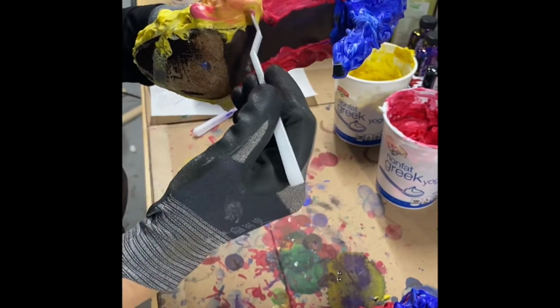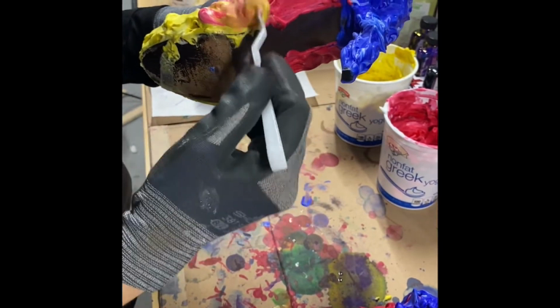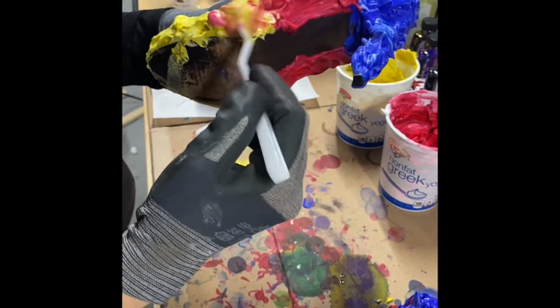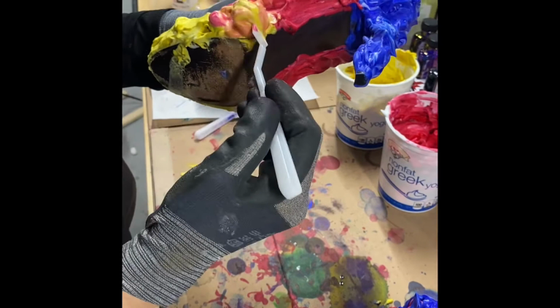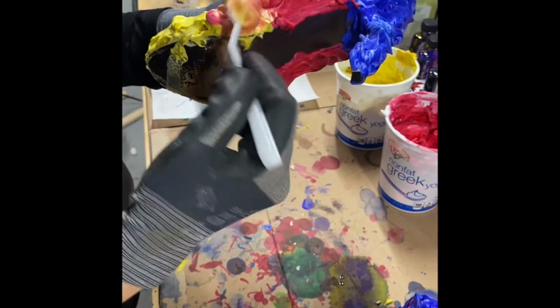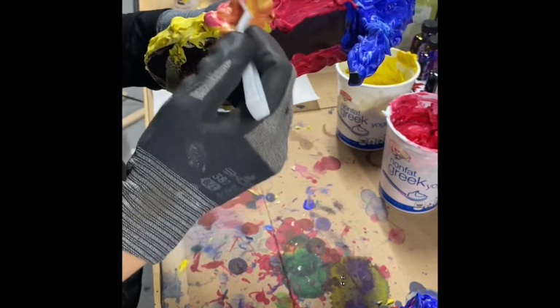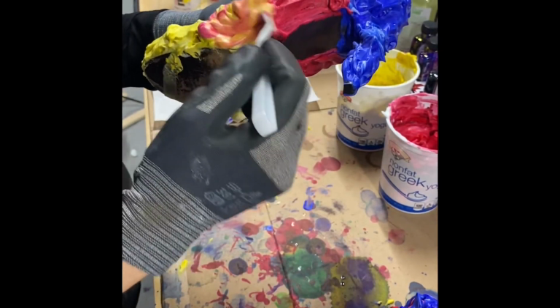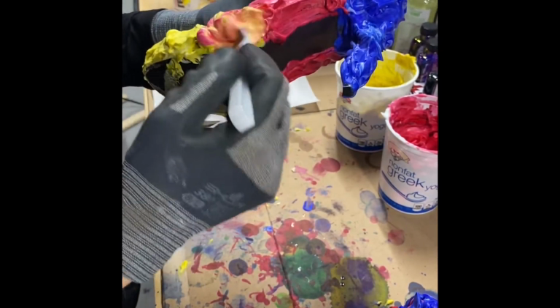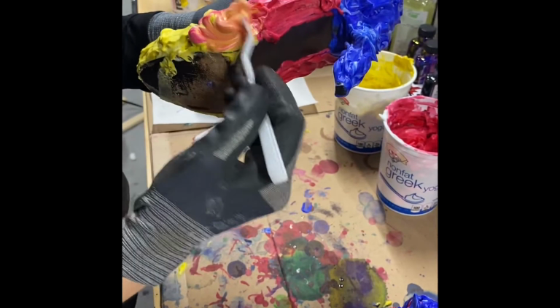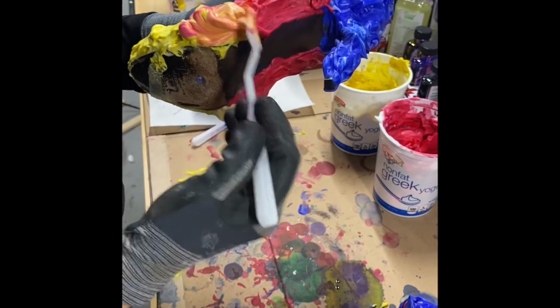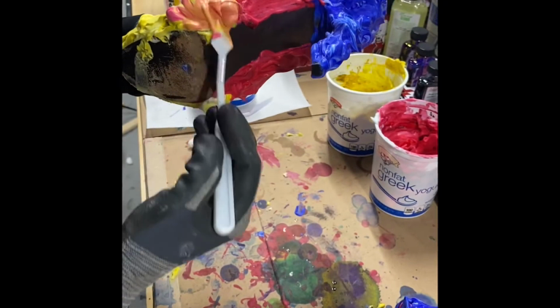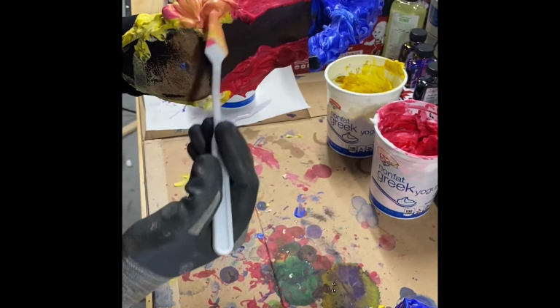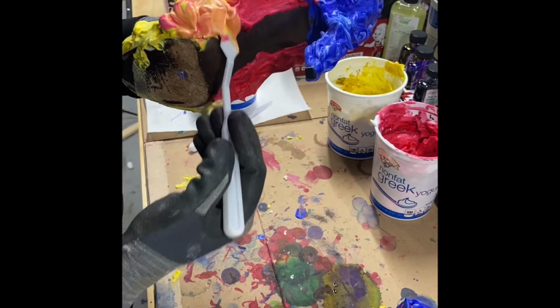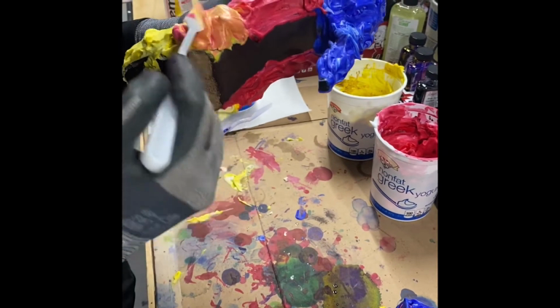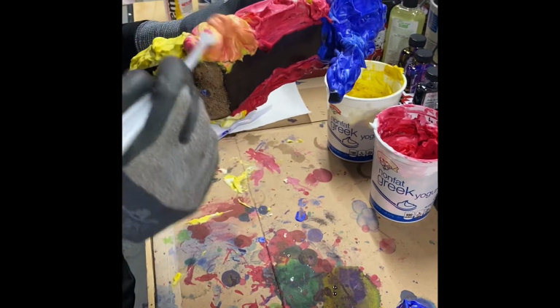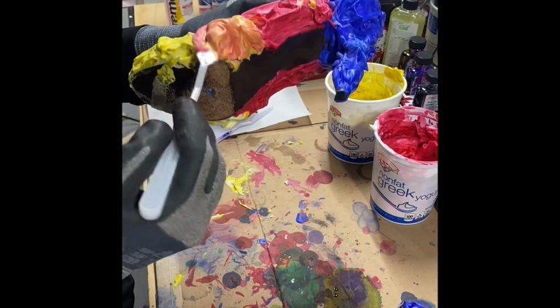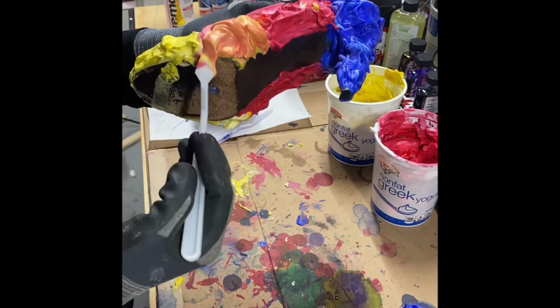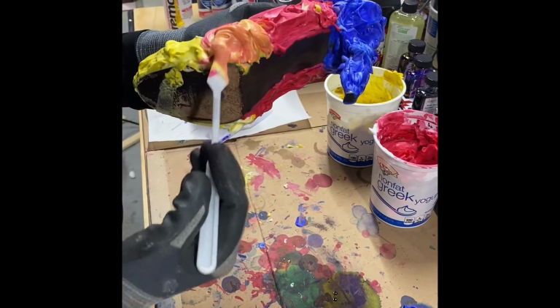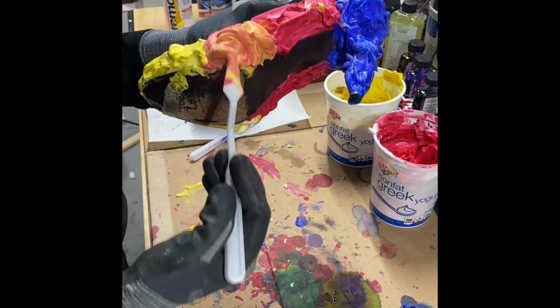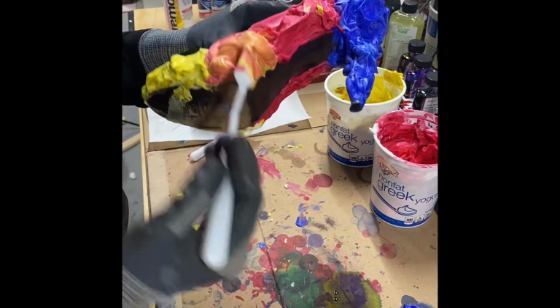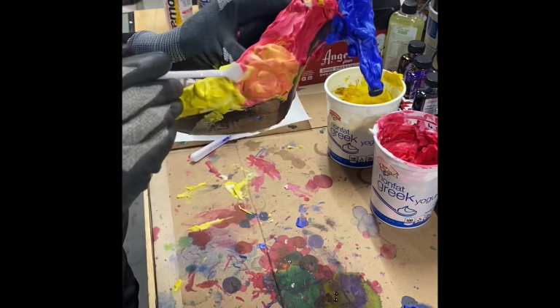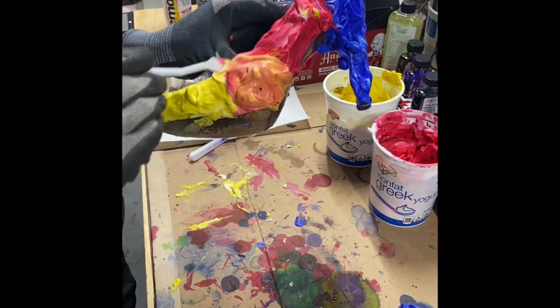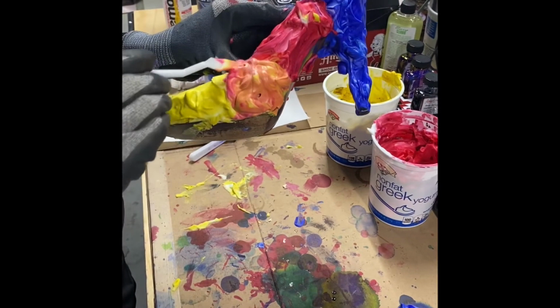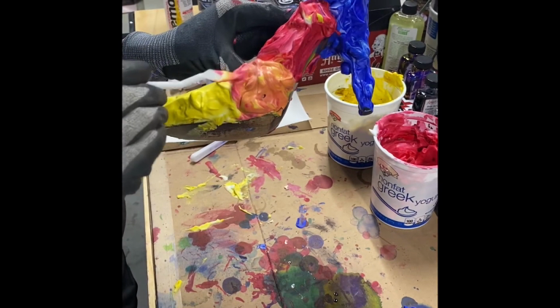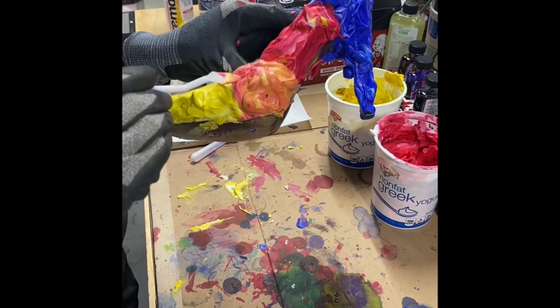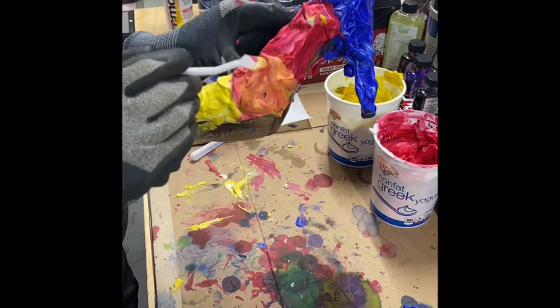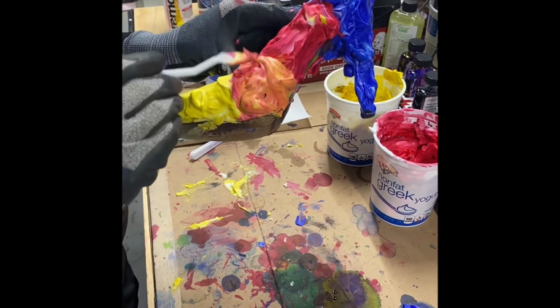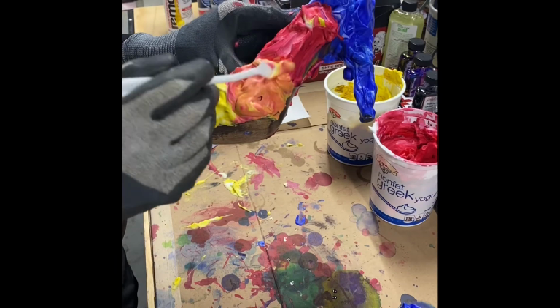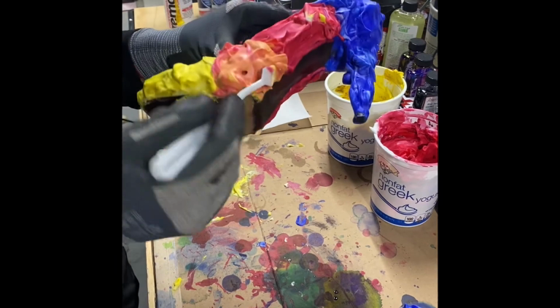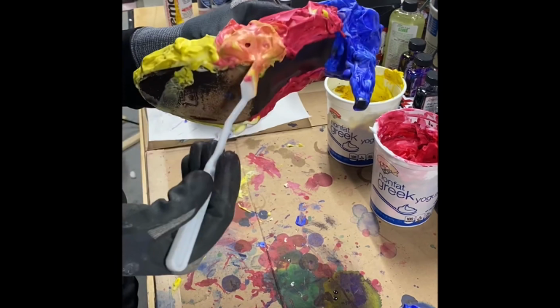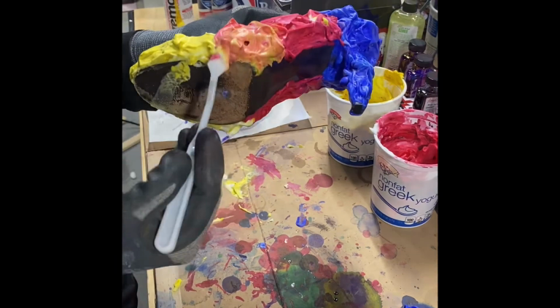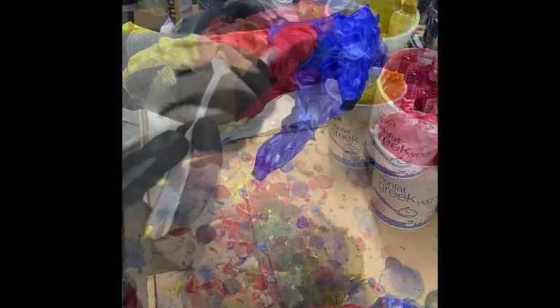Then I let the shoes sit for almost four hours. To get a really nice saturation and a really vivid color, I let these shoes sit for four hours.